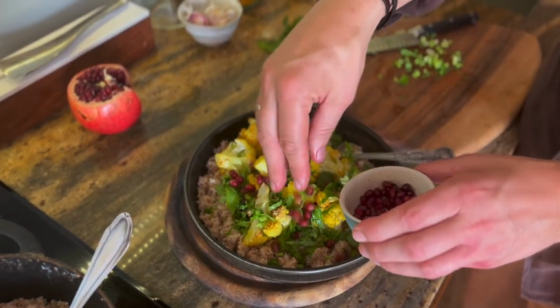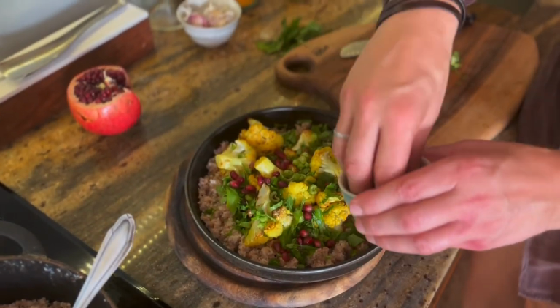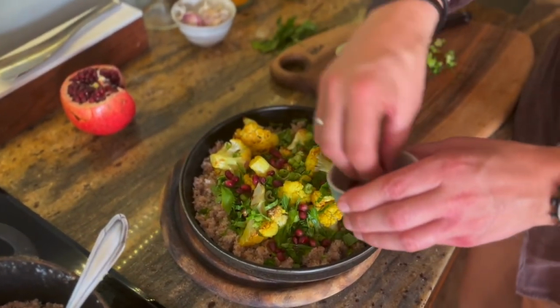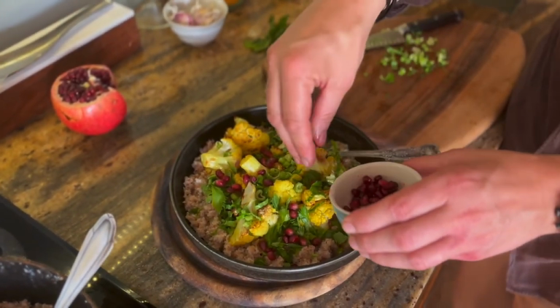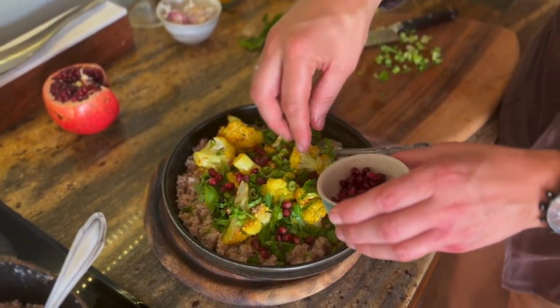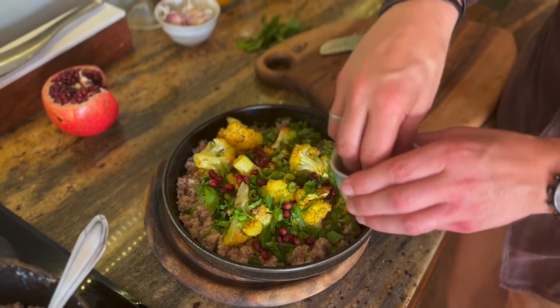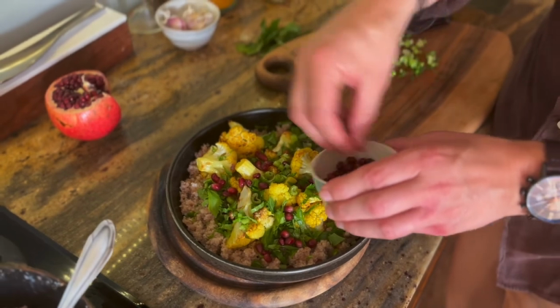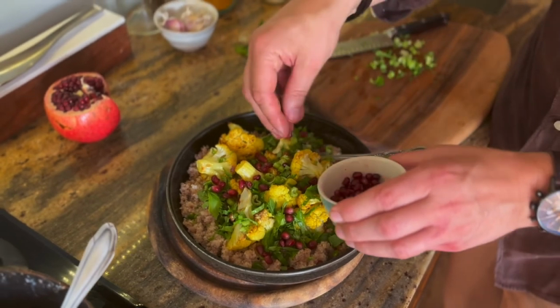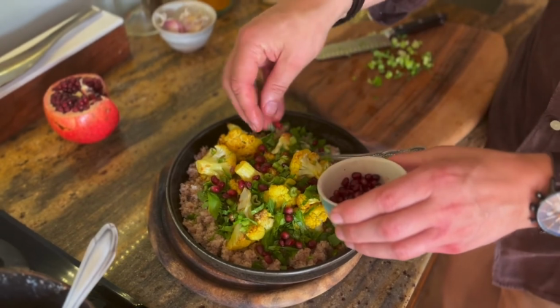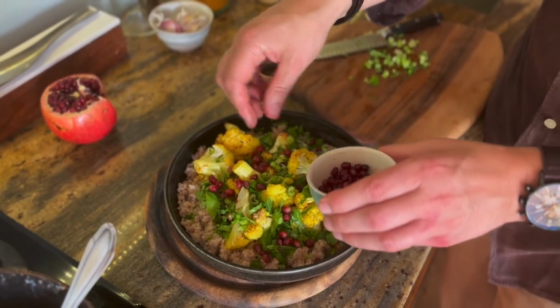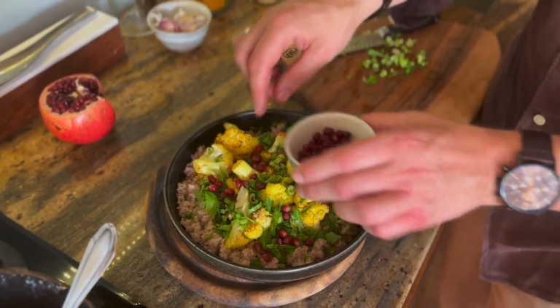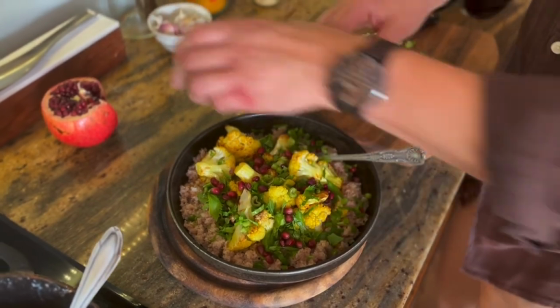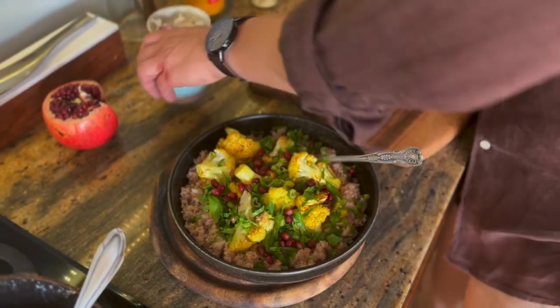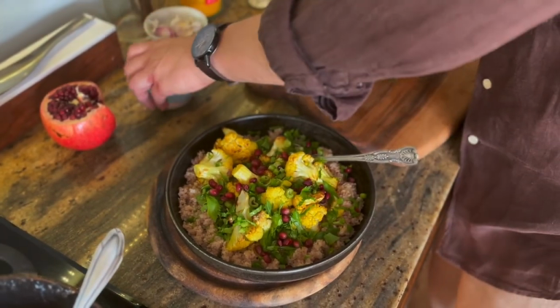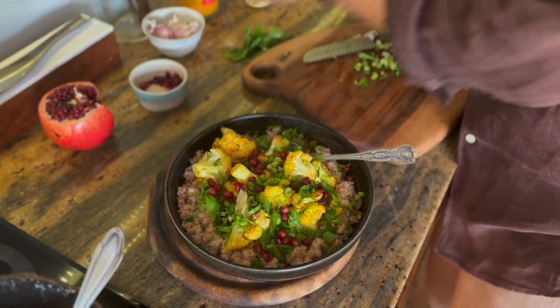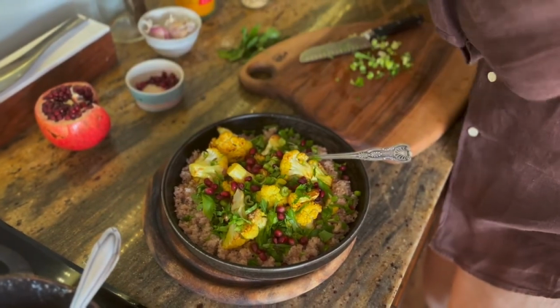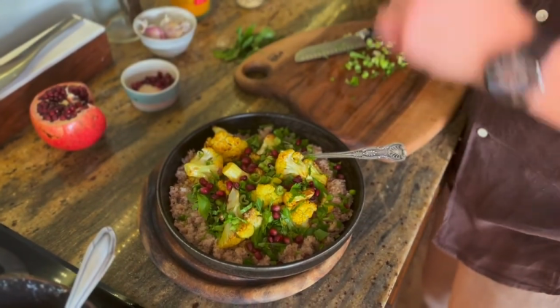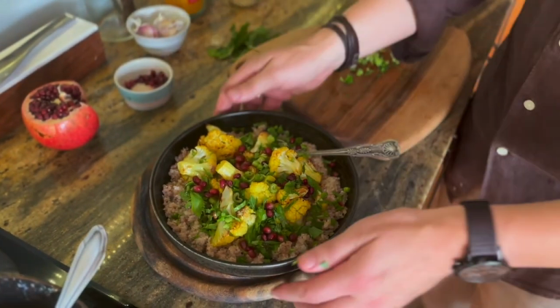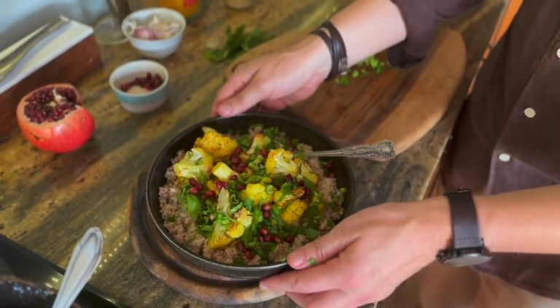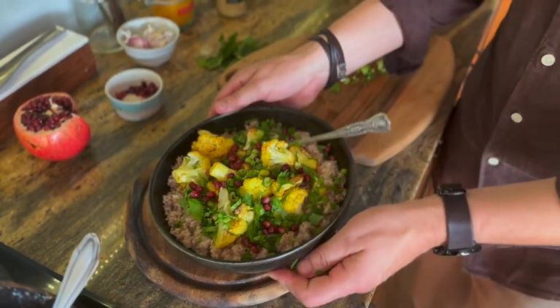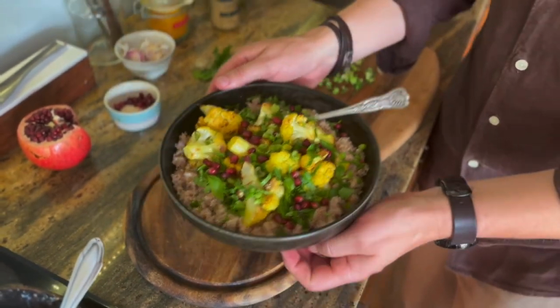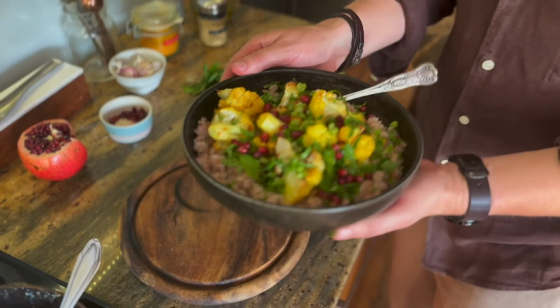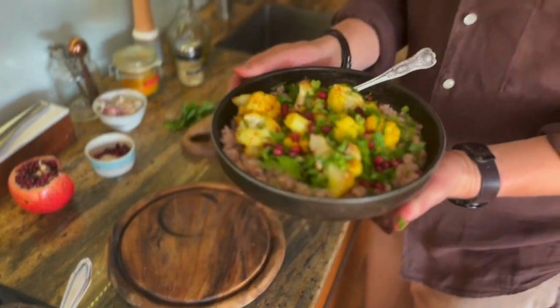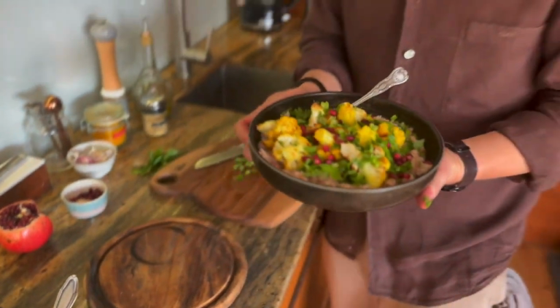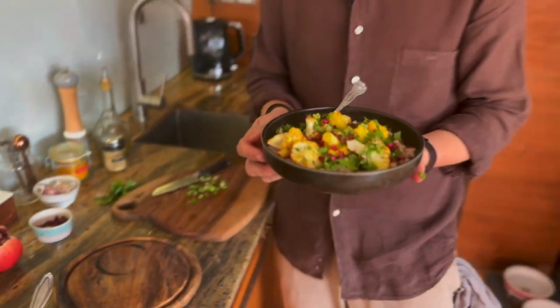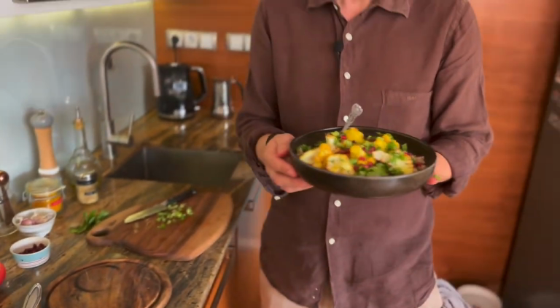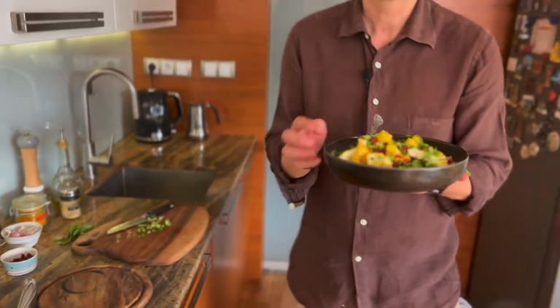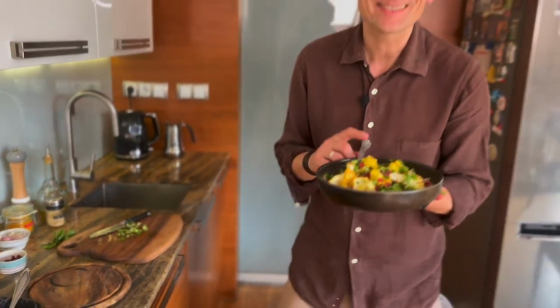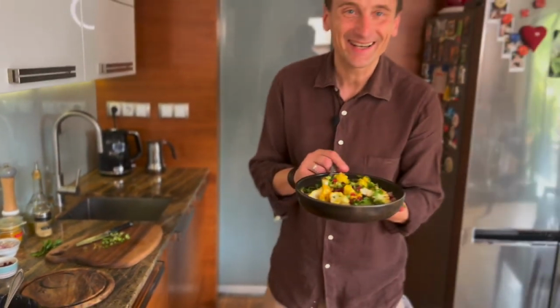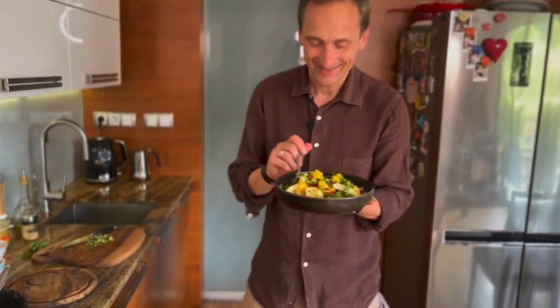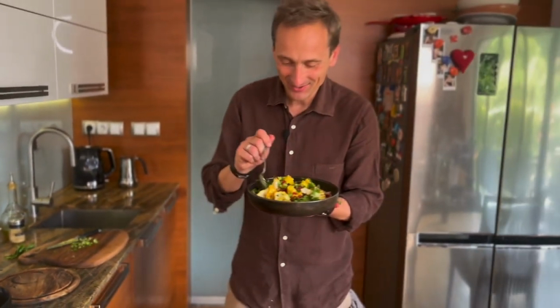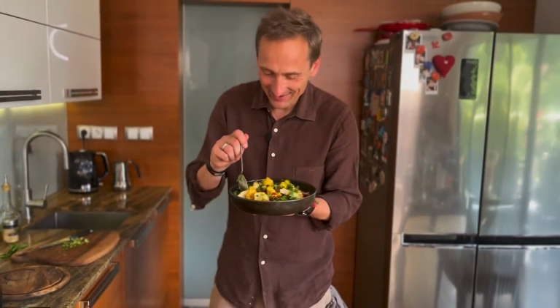Oczywiście nie może zabraknąć mojego ulubionego owocu granatu, ale jest on zawsze, pamiętaj, opcjonalny. I nasze danie fantastyczne. Gotowy czas na degustację.